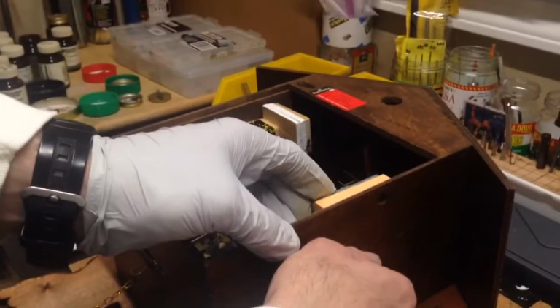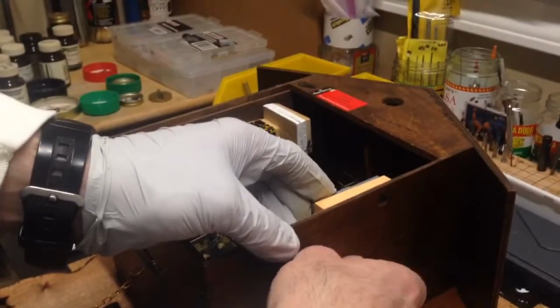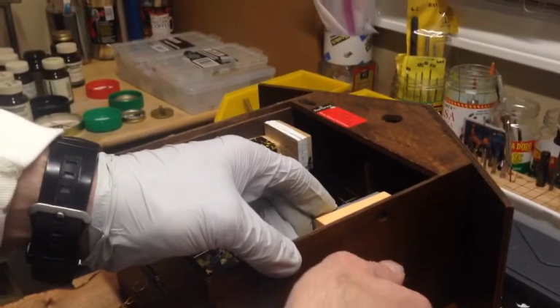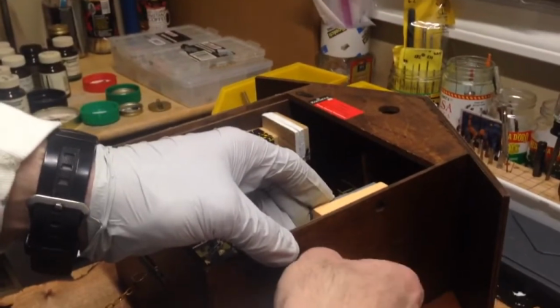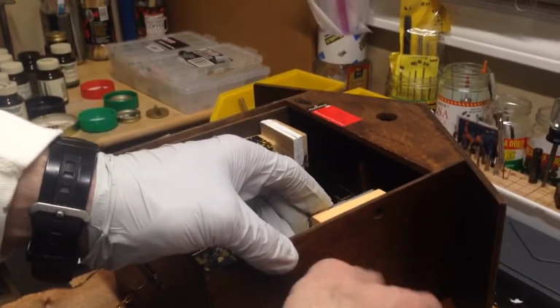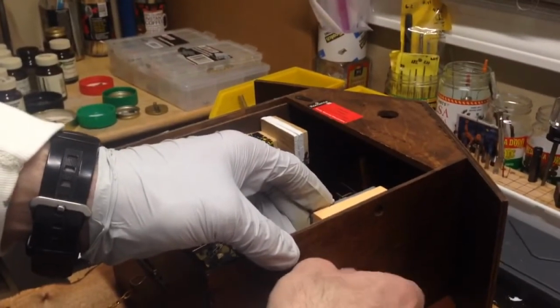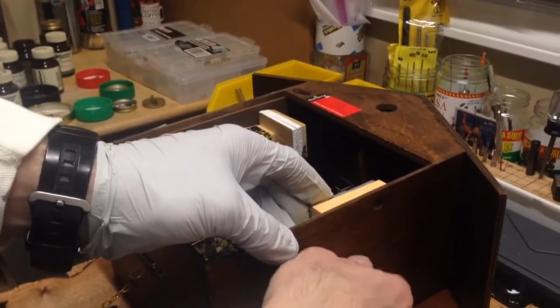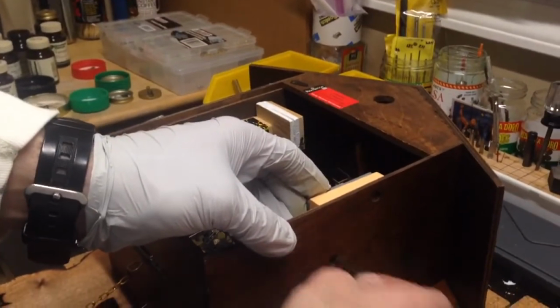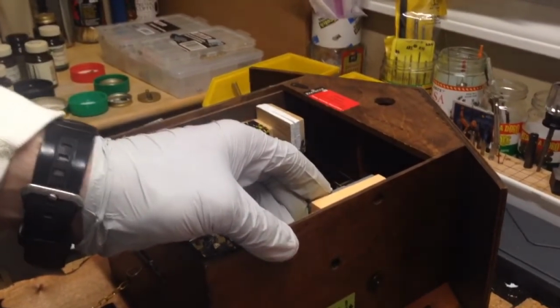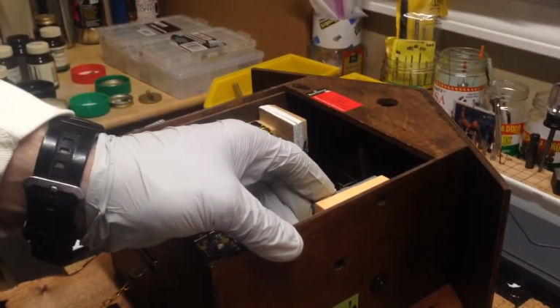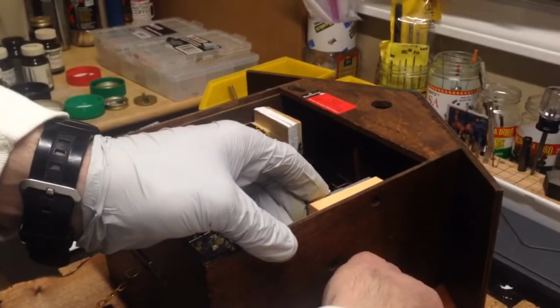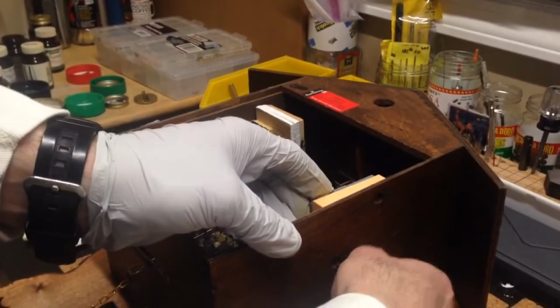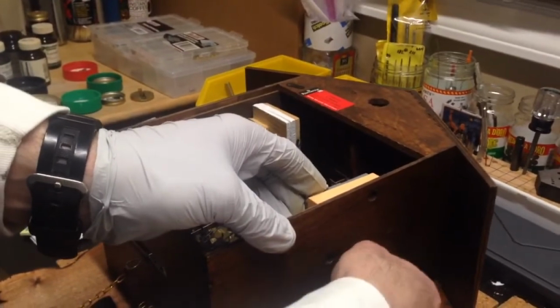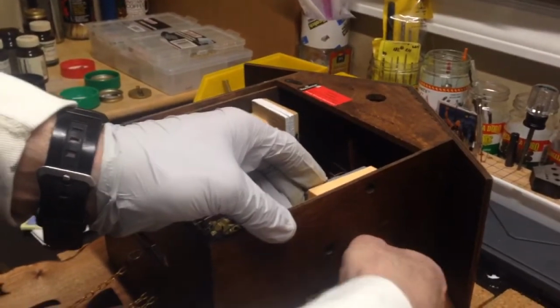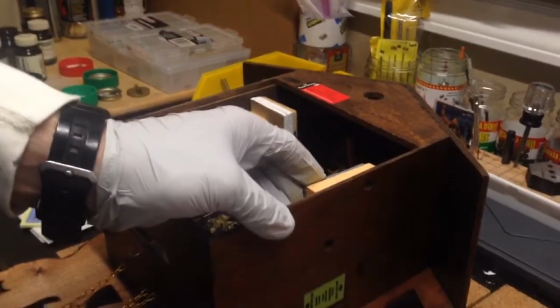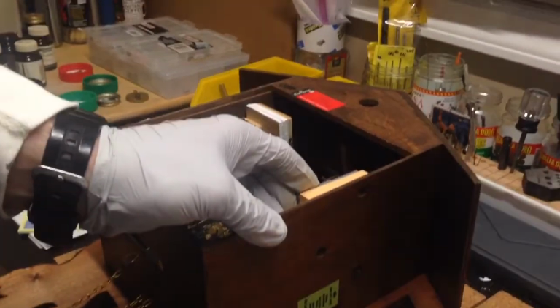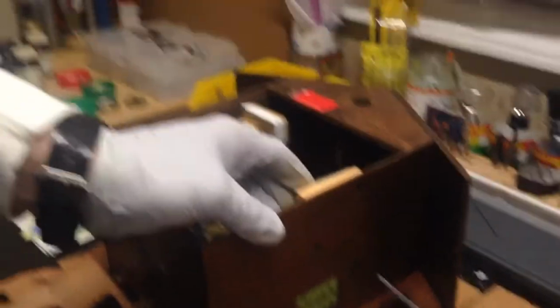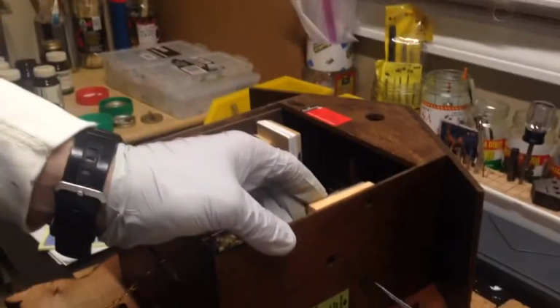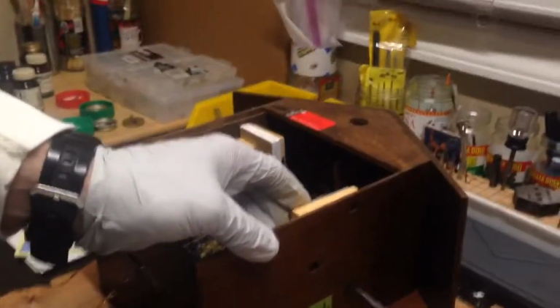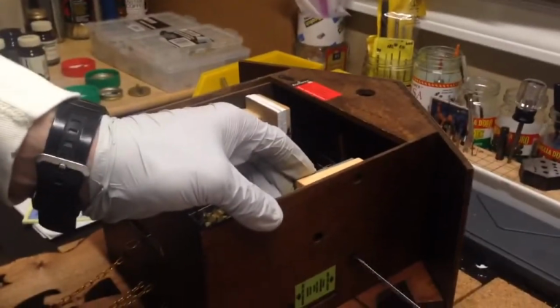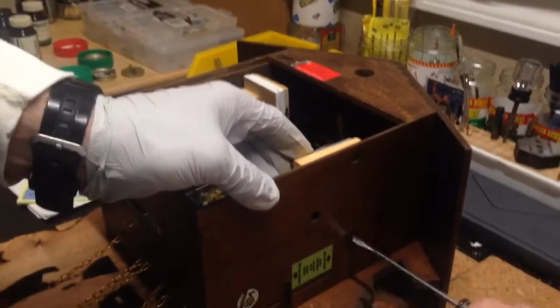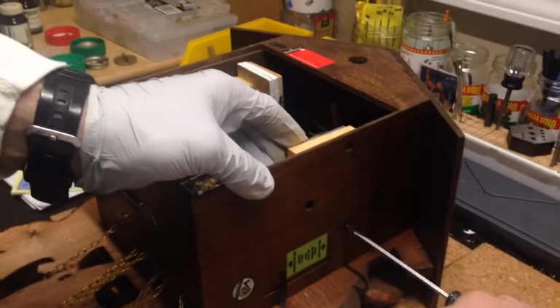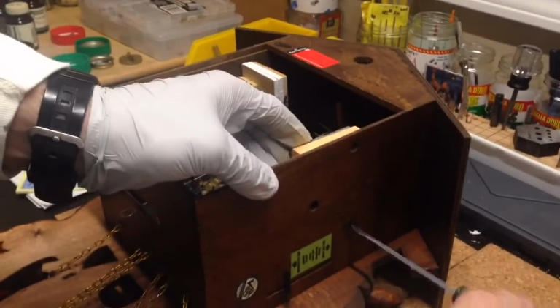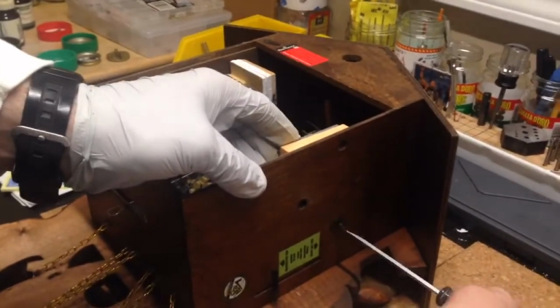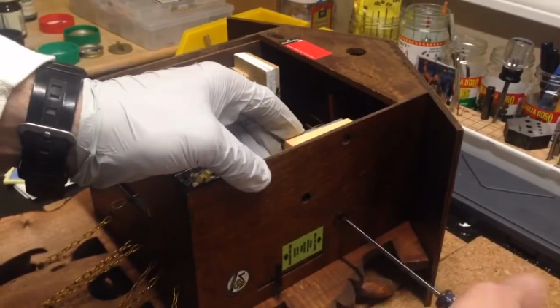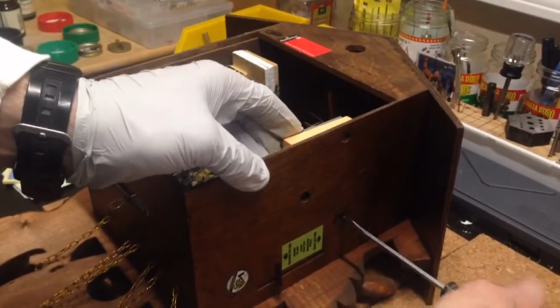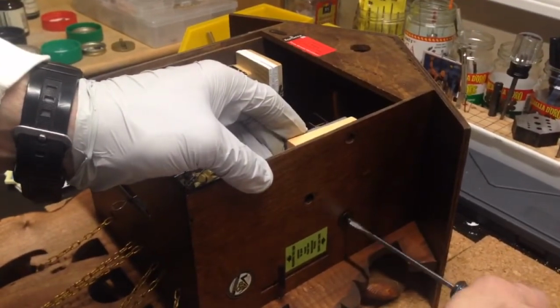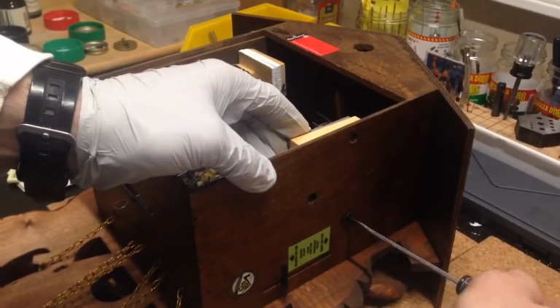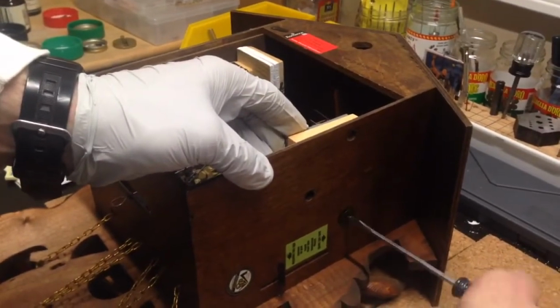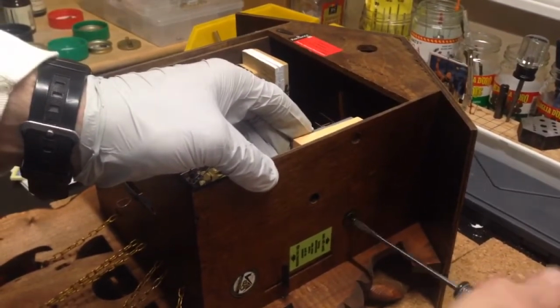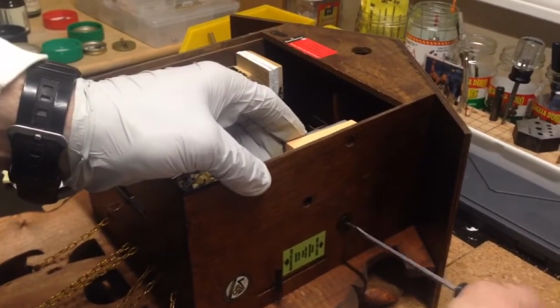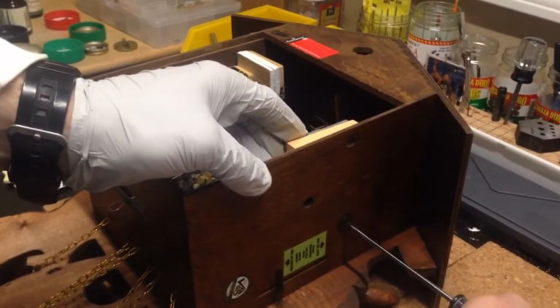Alright everybody, welcome to Chris's Clock Shop. We have a very unique situation here. I have this 8-day cuckoo clock that's been running perfectly and all of a sudden it stopped. I found out that the music box had jammed.